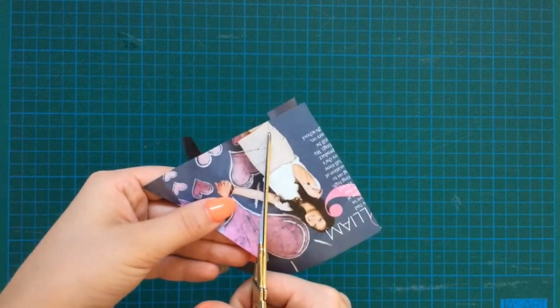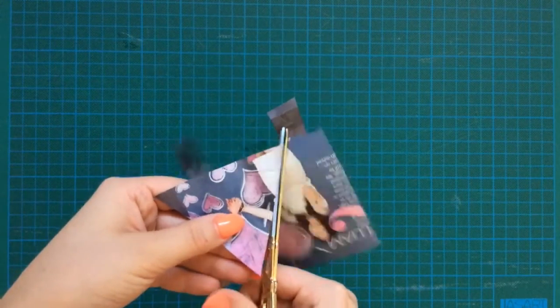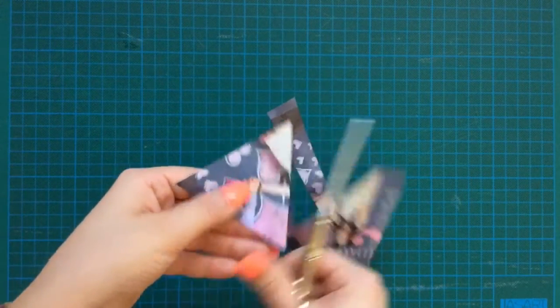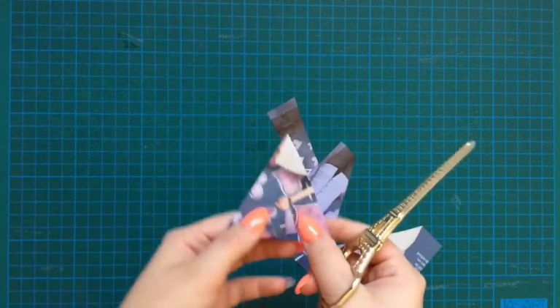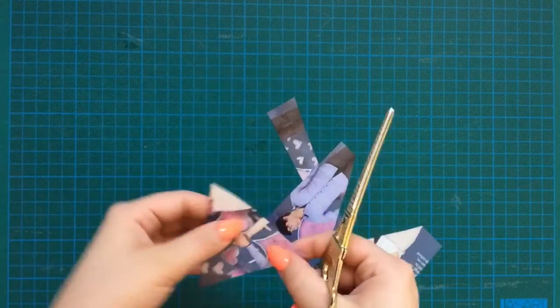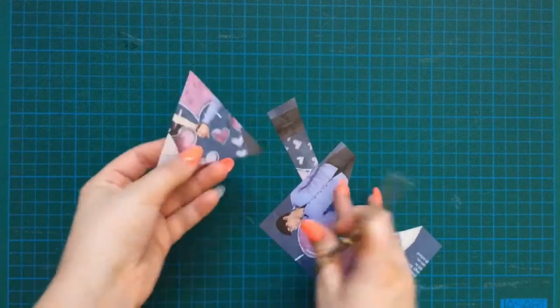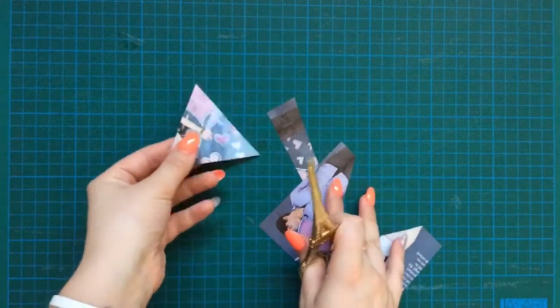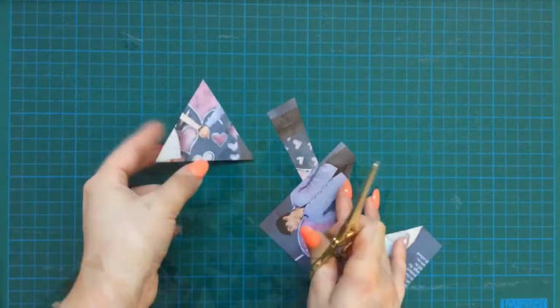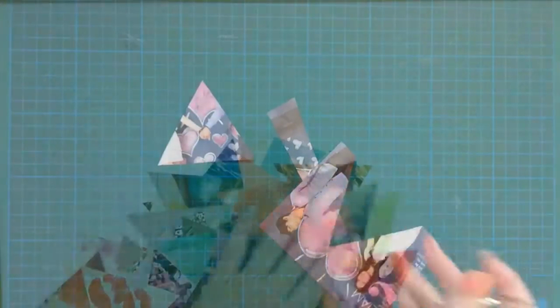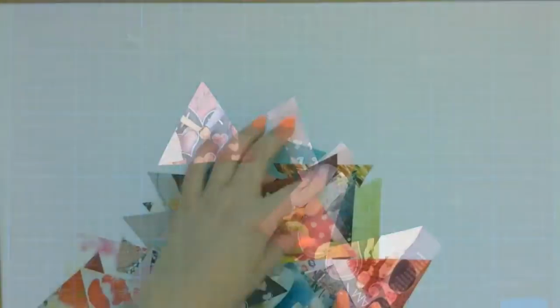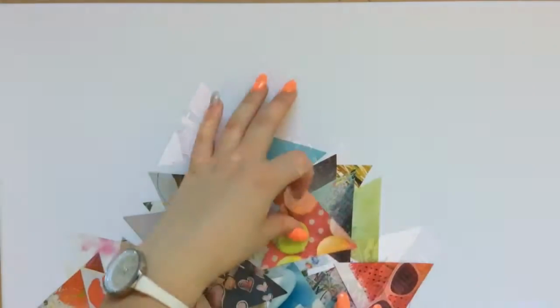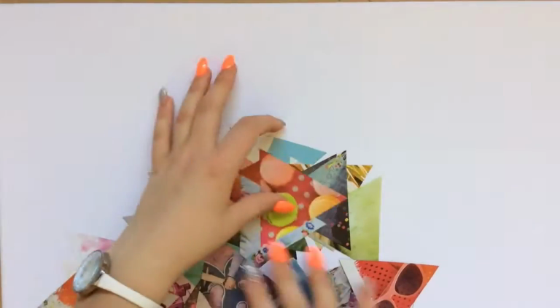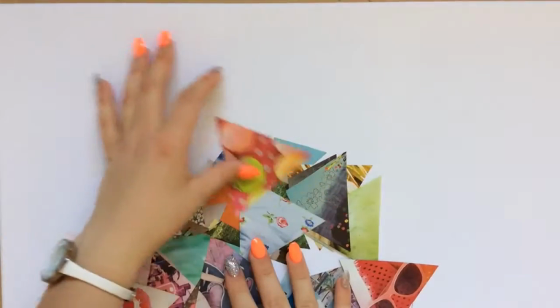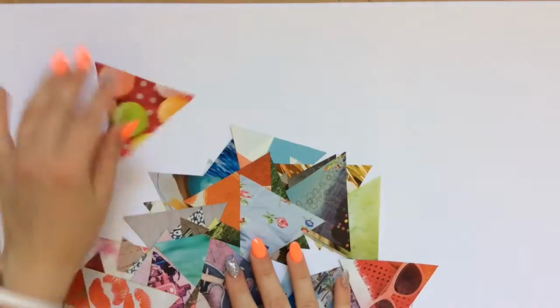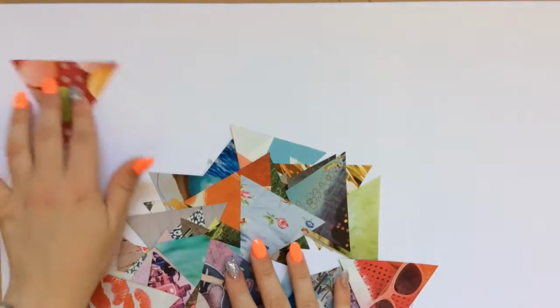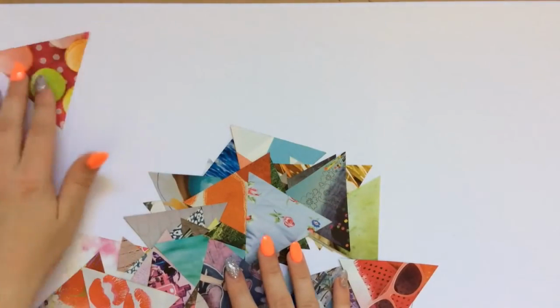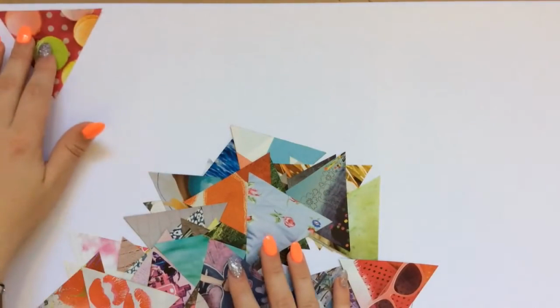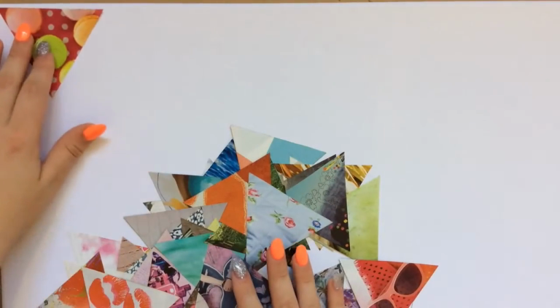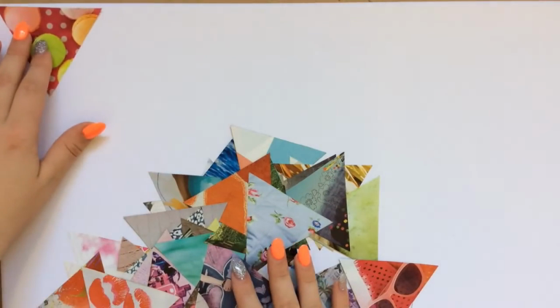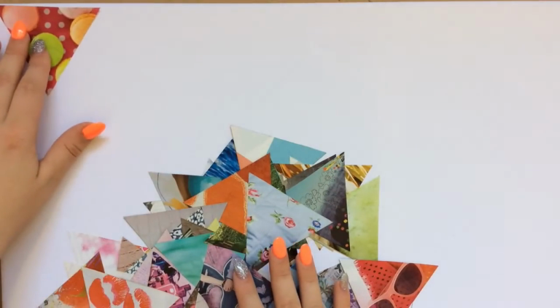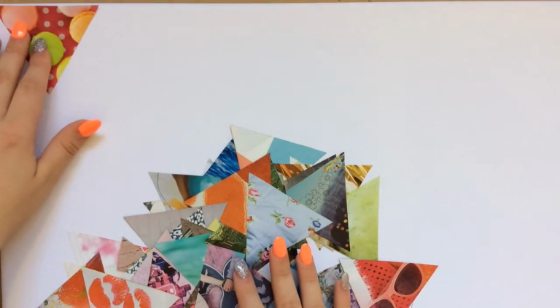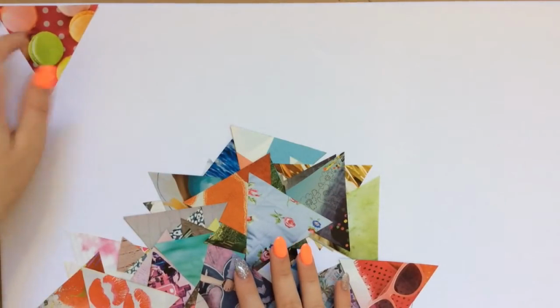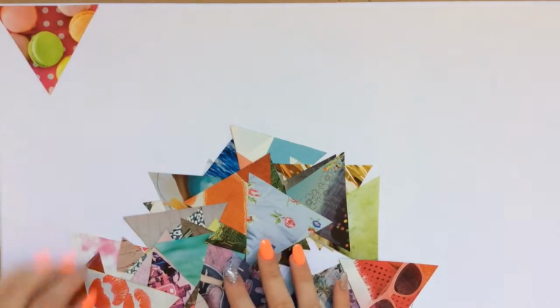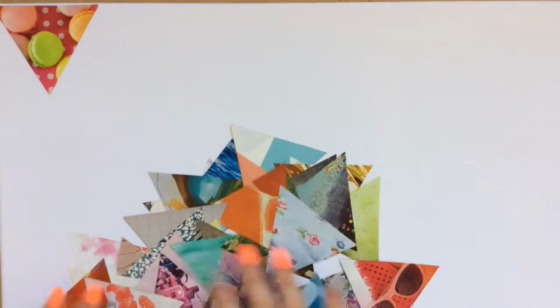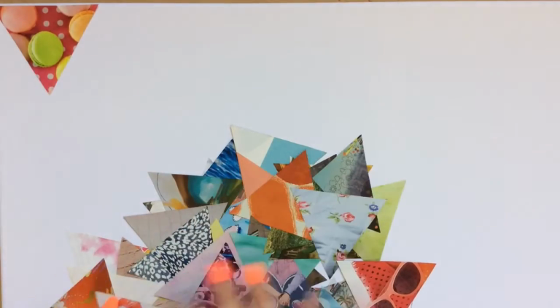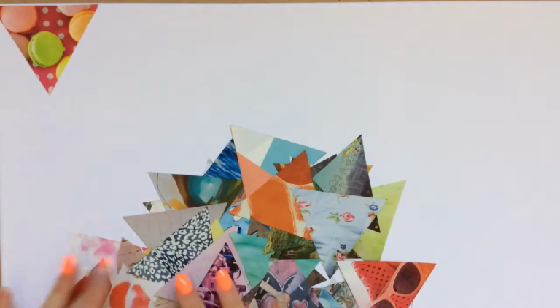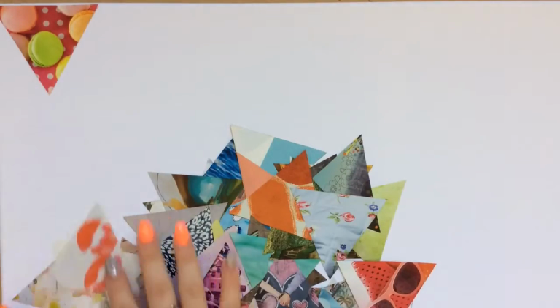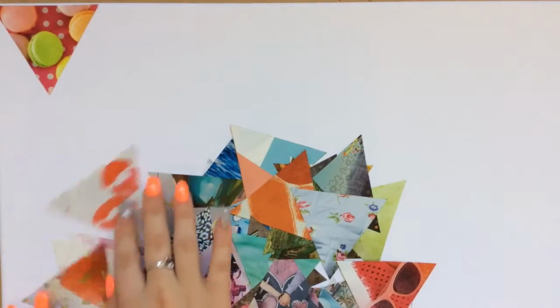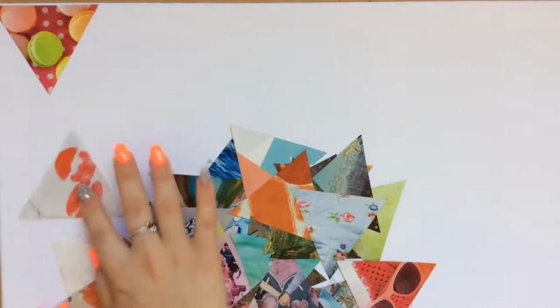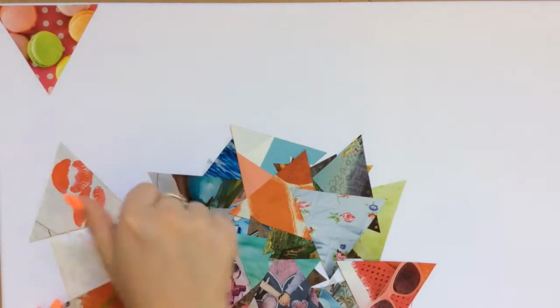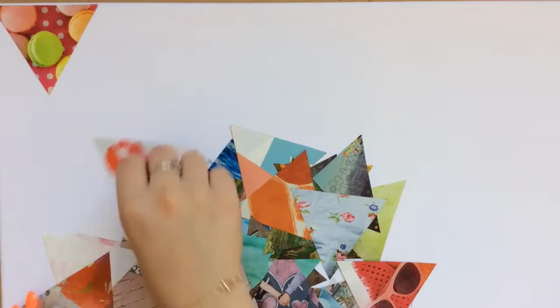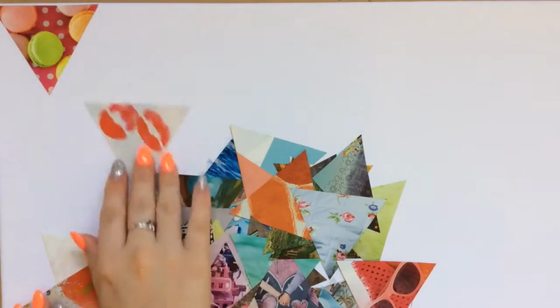So once you've repeated this process, start to arrange them on your canvas in an order that you would like.